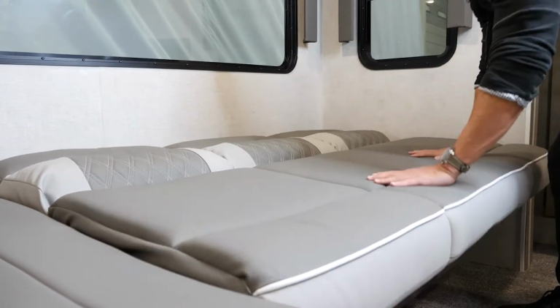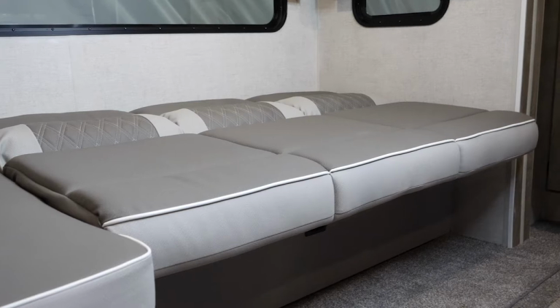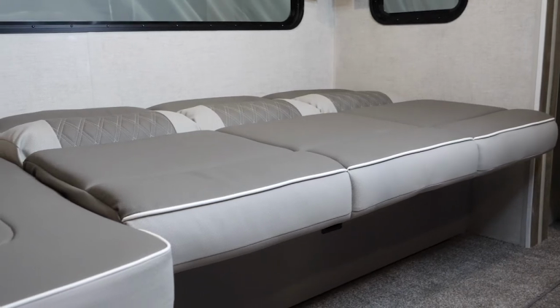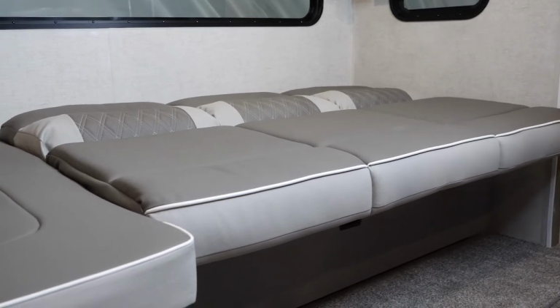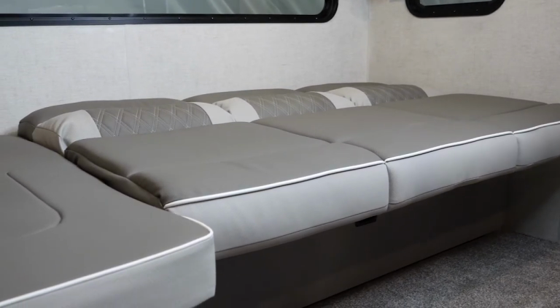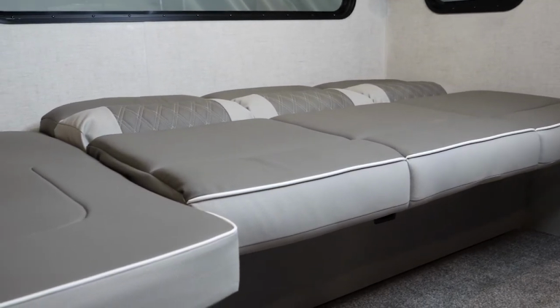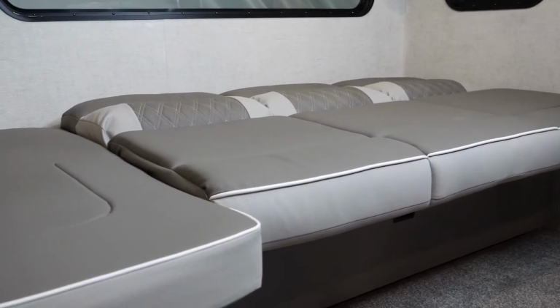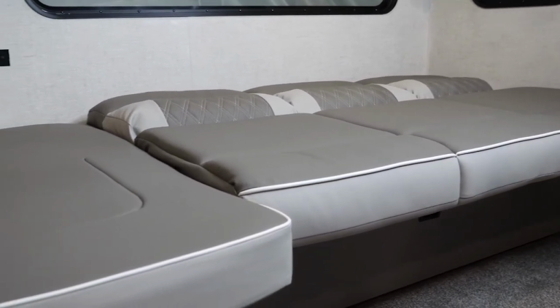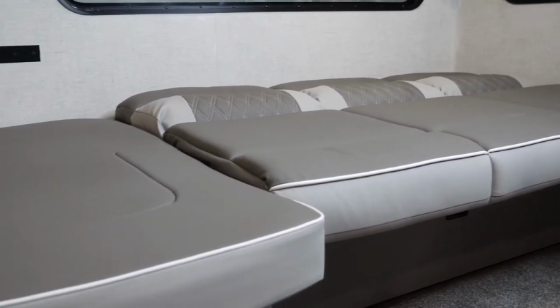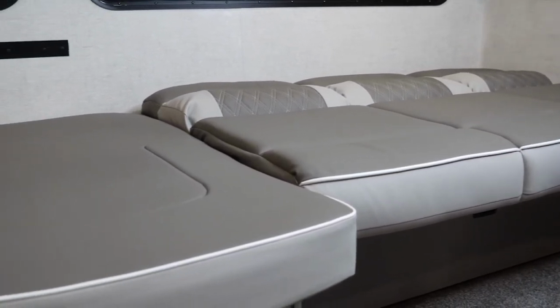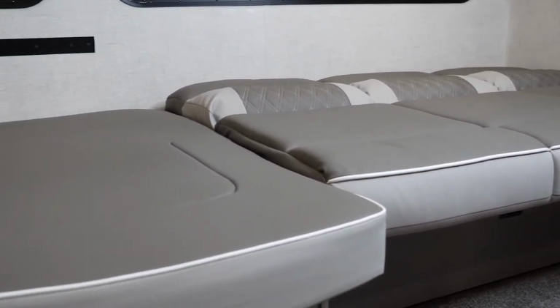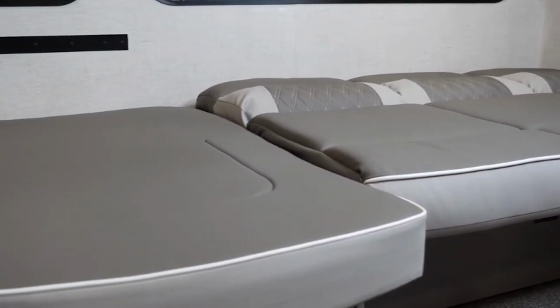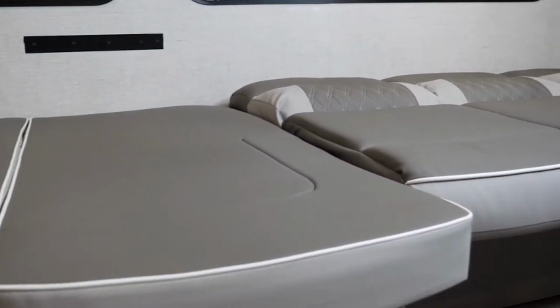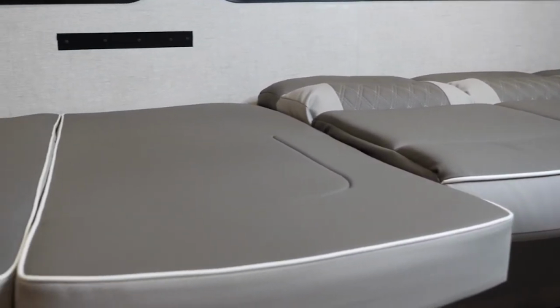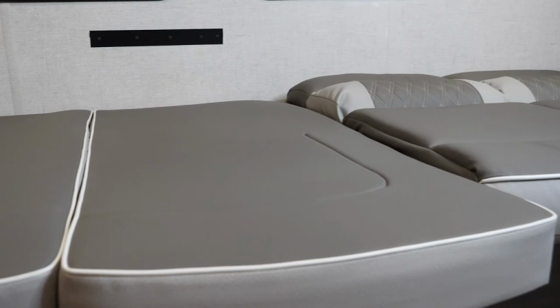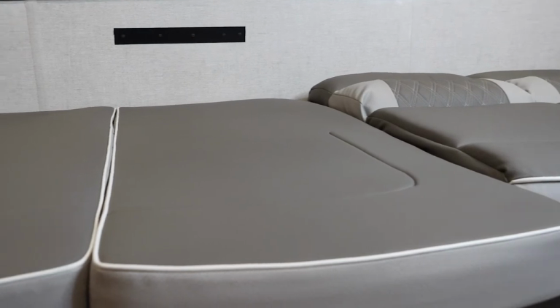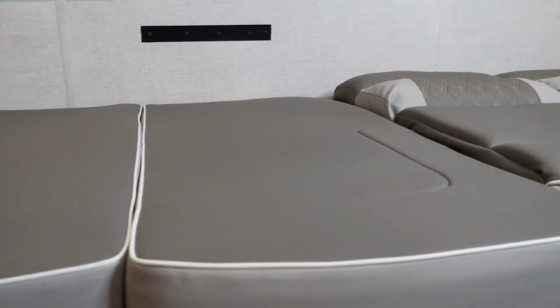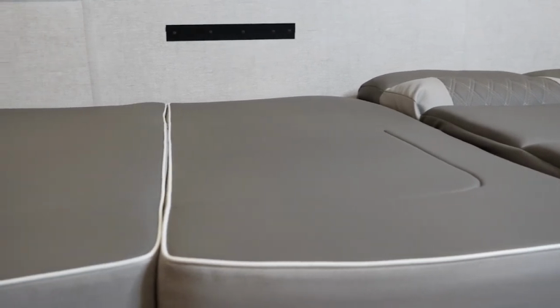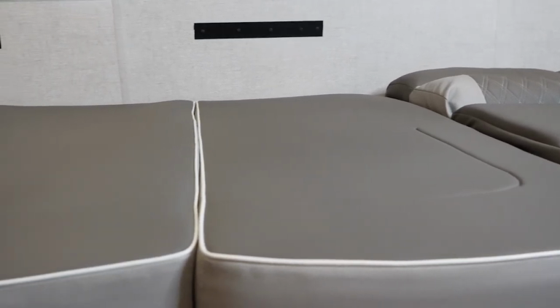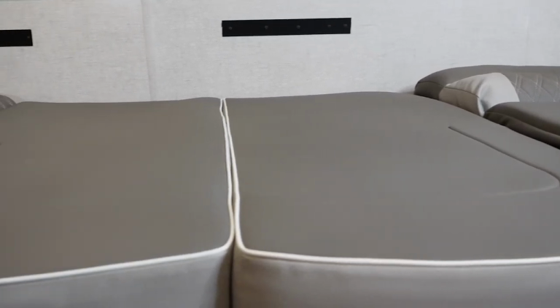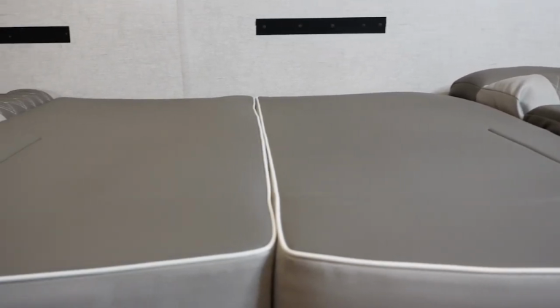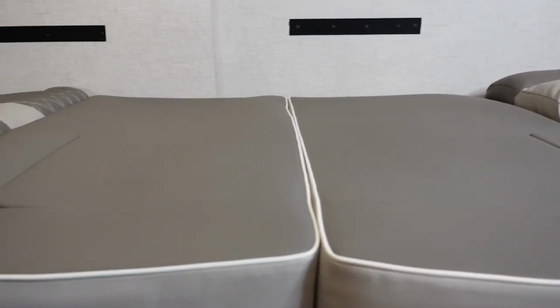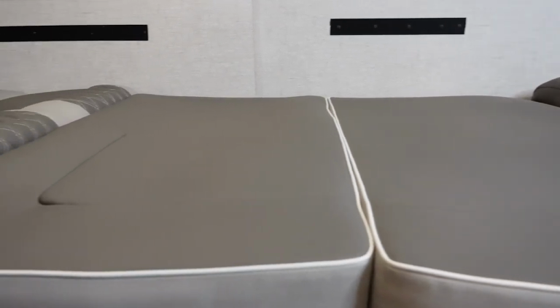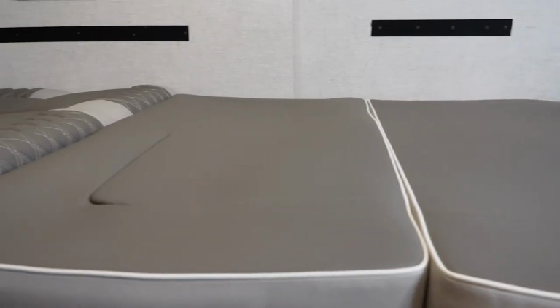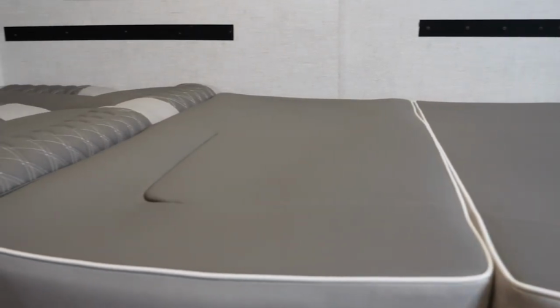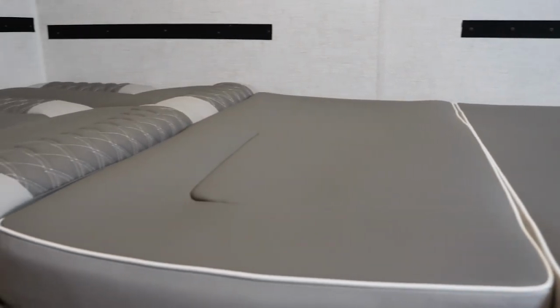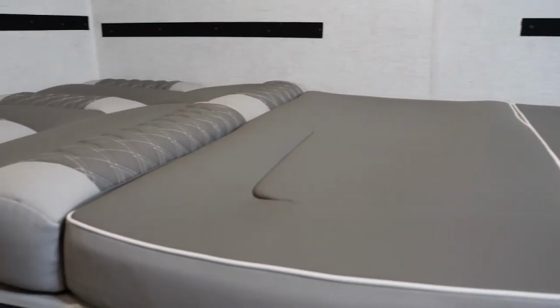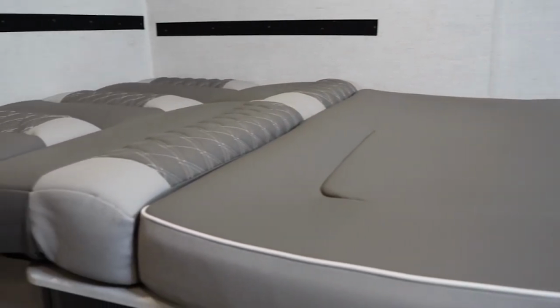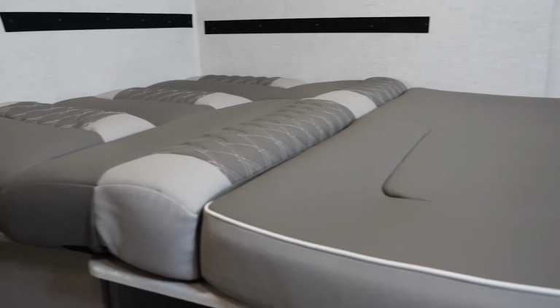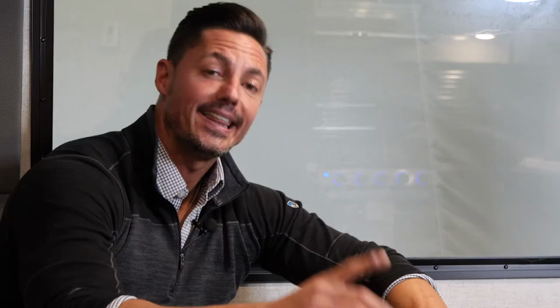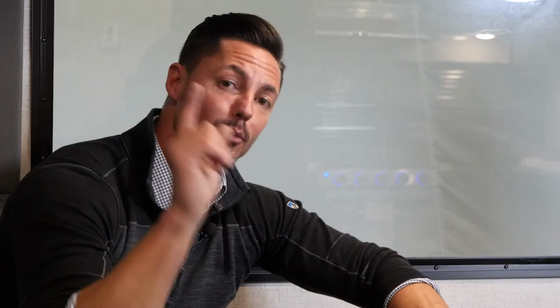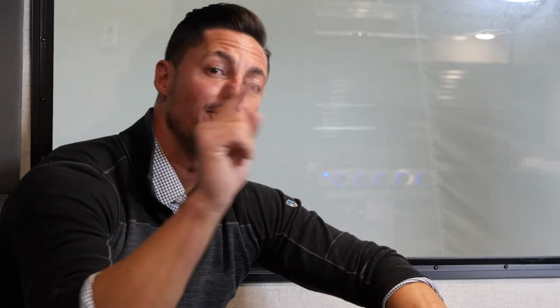So here is our third and final thing — the three uses of the Versa Lounge. Not only do you get two queen beds, you get three bunks, and you get this. Look at this. Now that is versatility, and that's what we bring you.